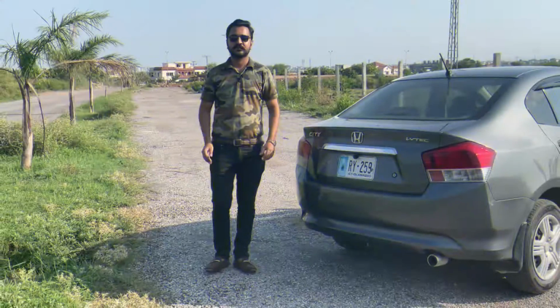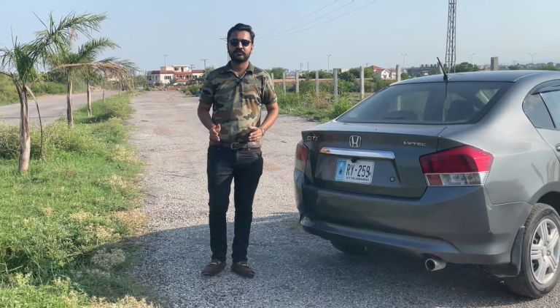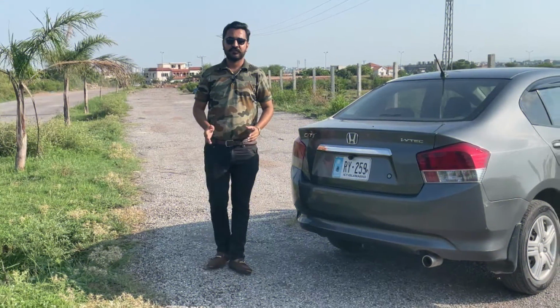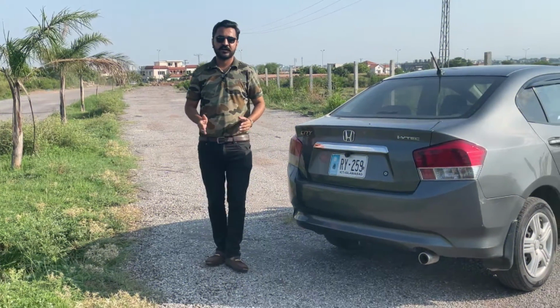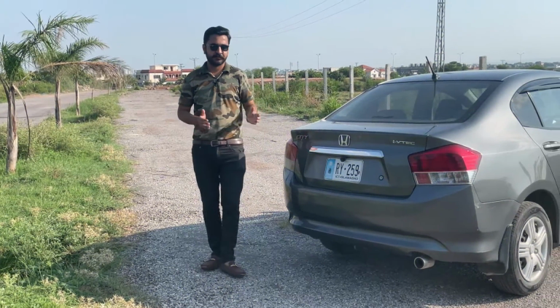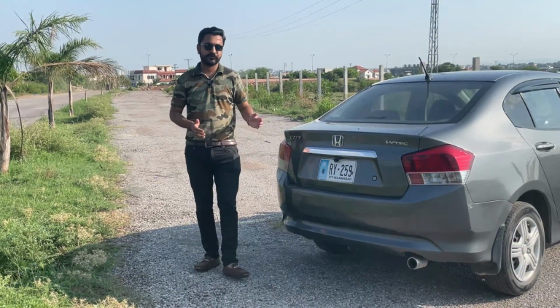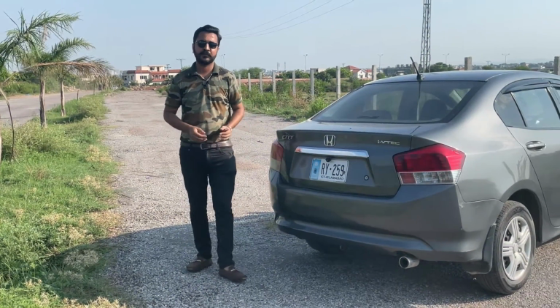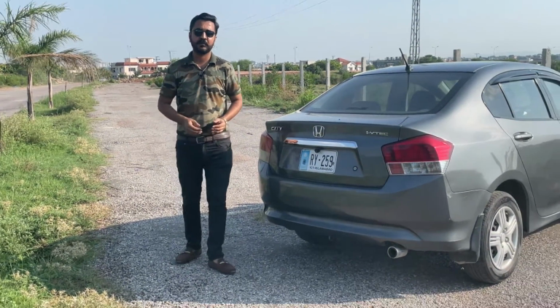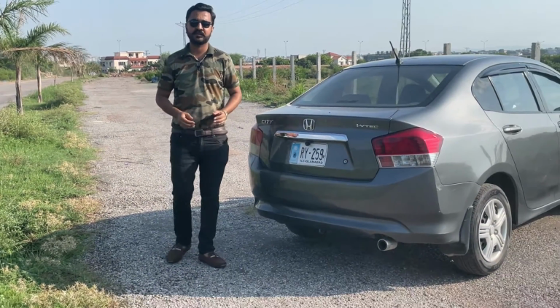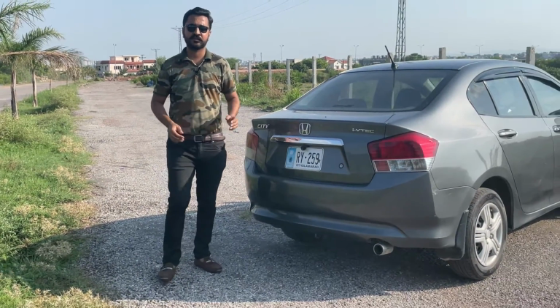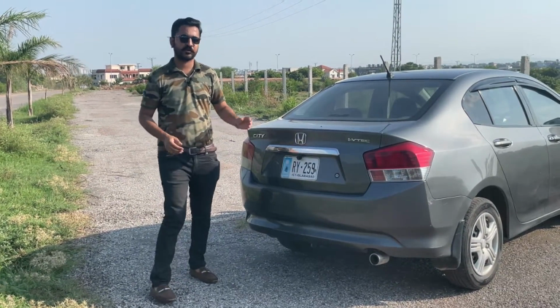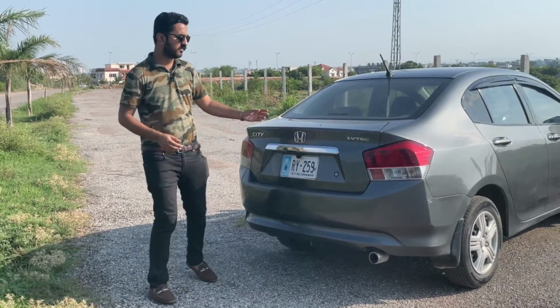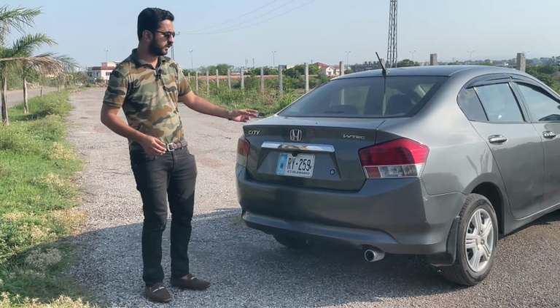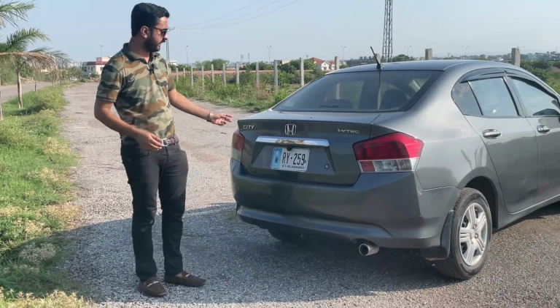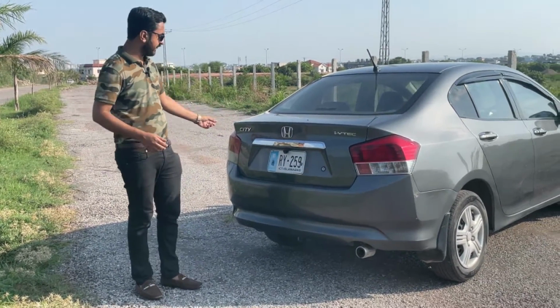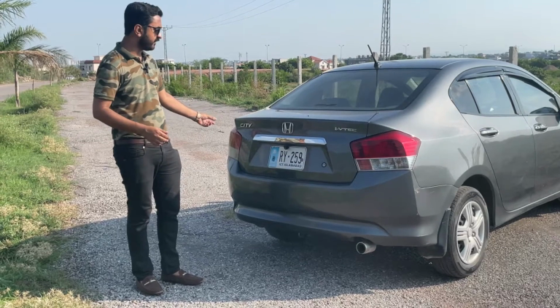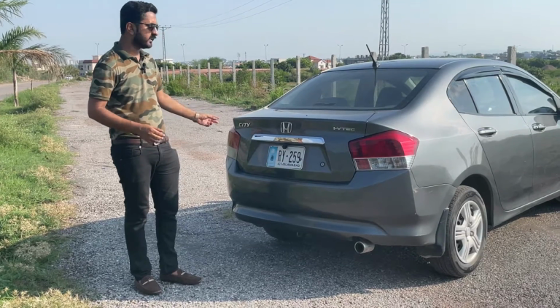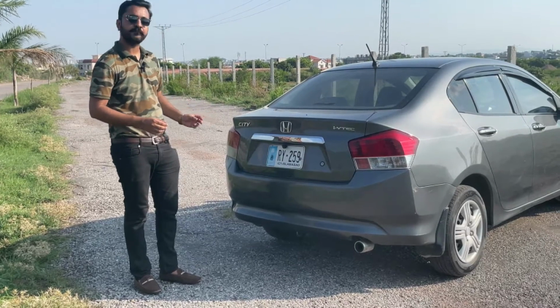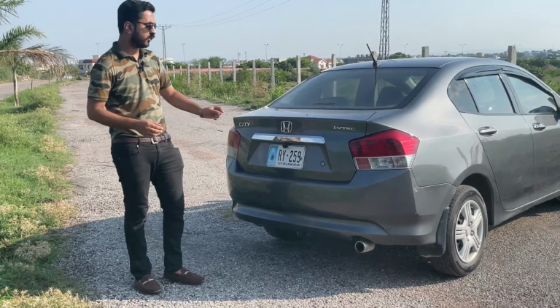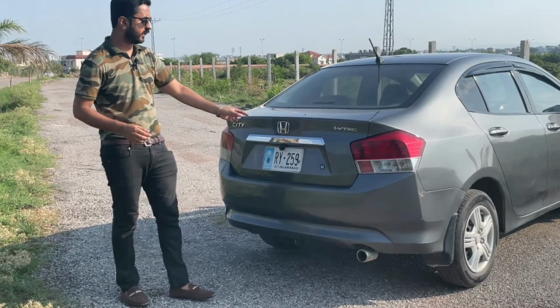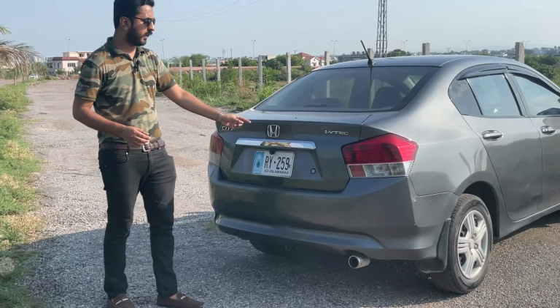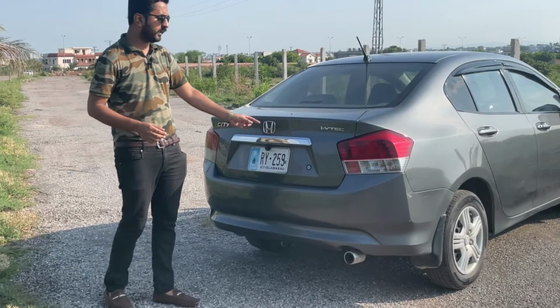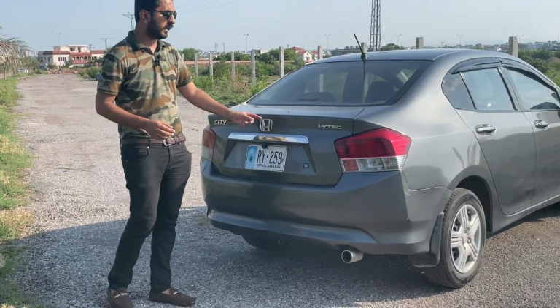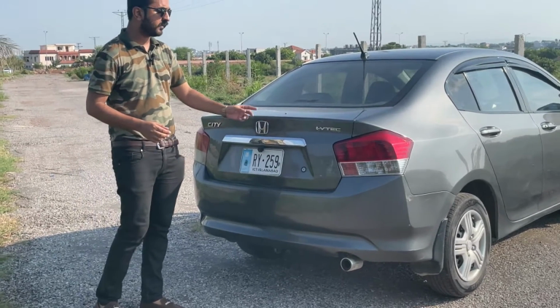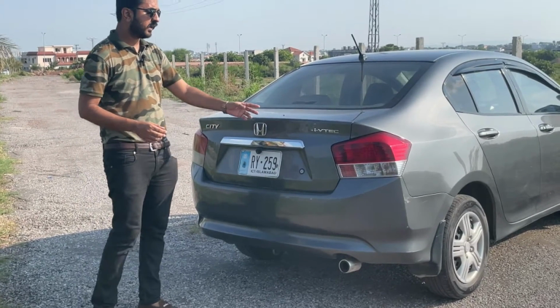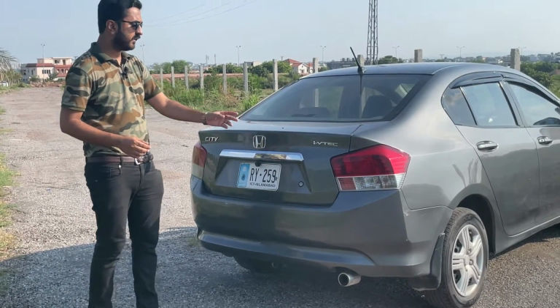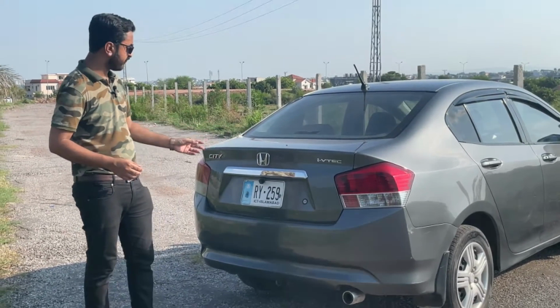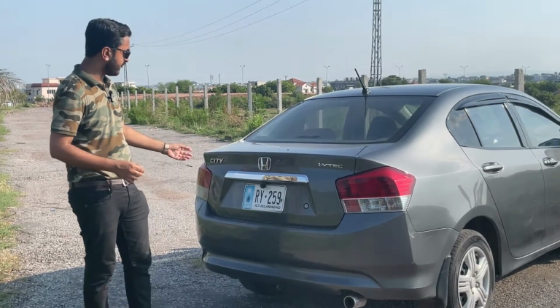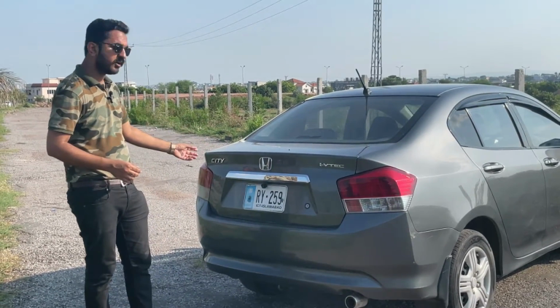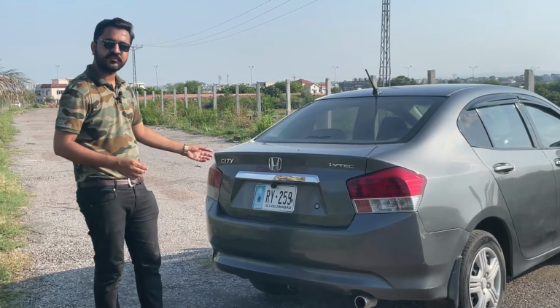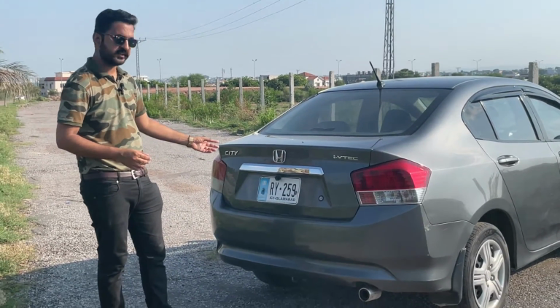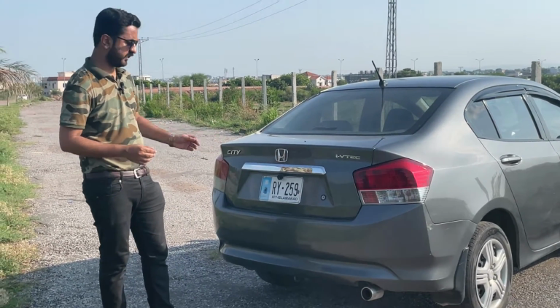Viewers, if you talk about the car's rear profile, you get simple tail lights, an emblem, an i-VTEC sticker, and a Honda City sticker.